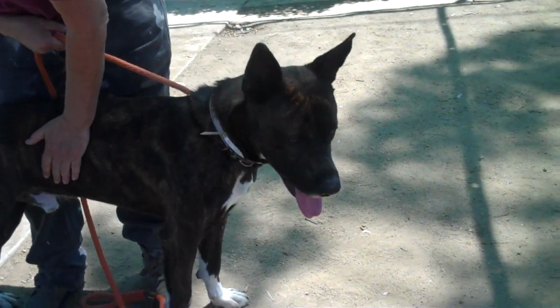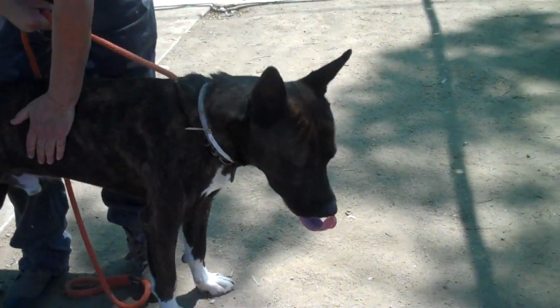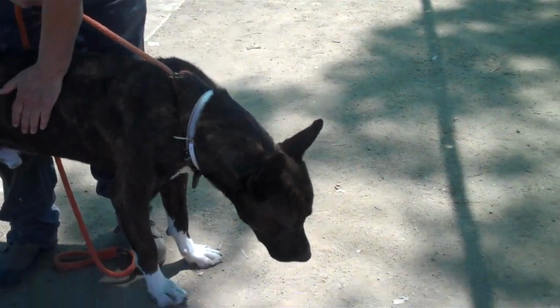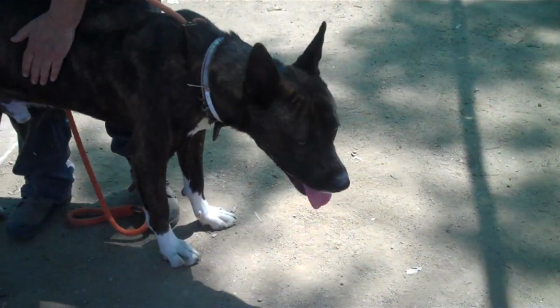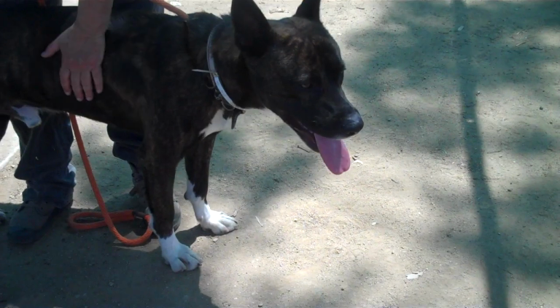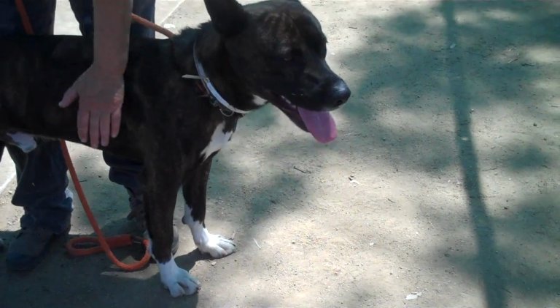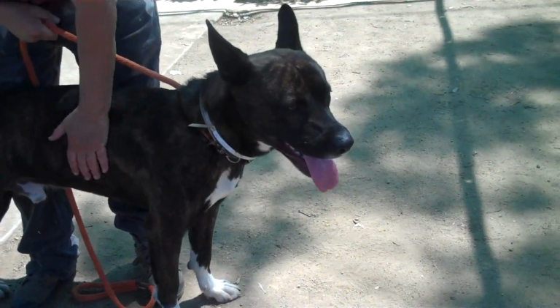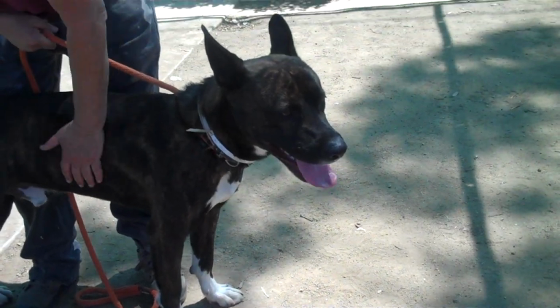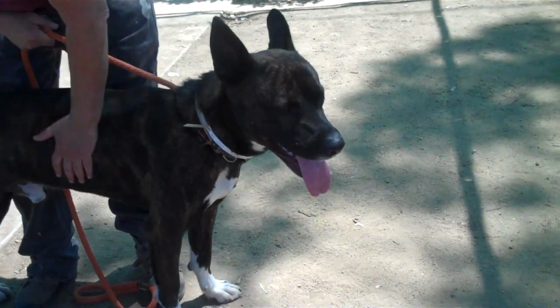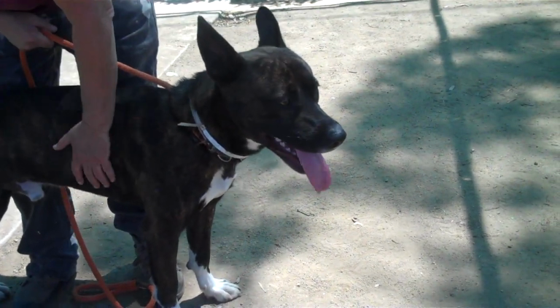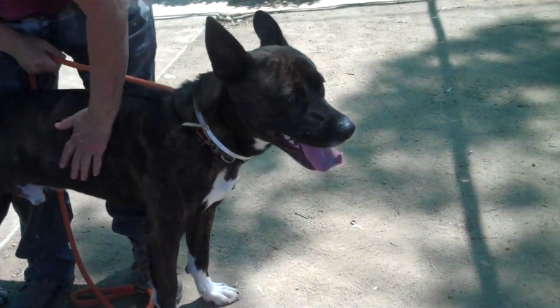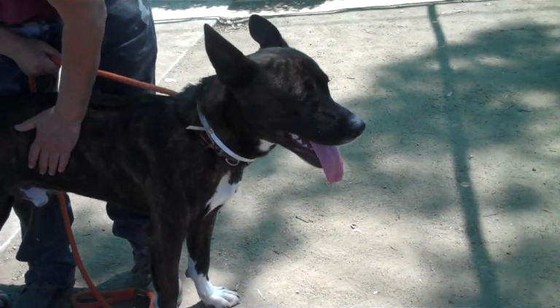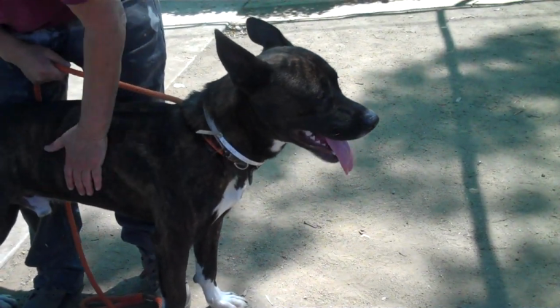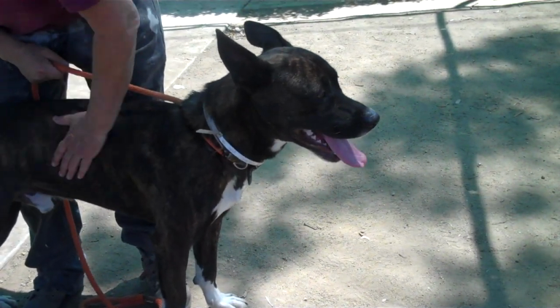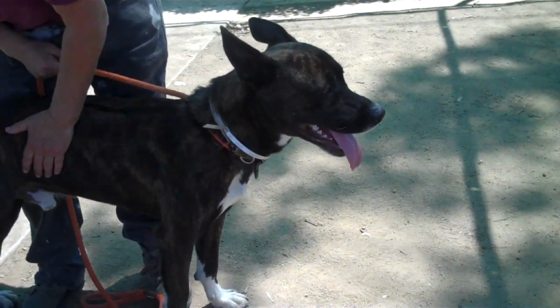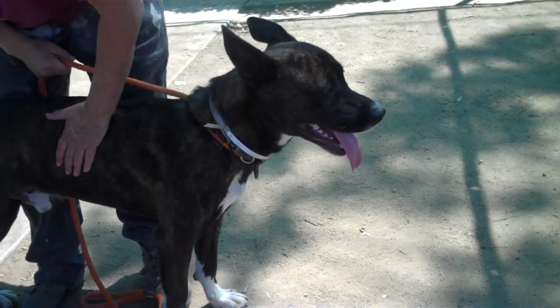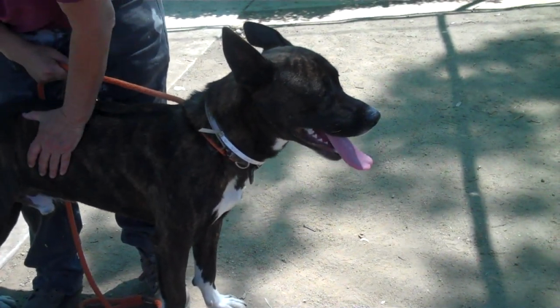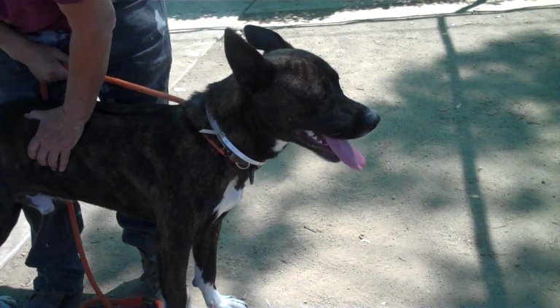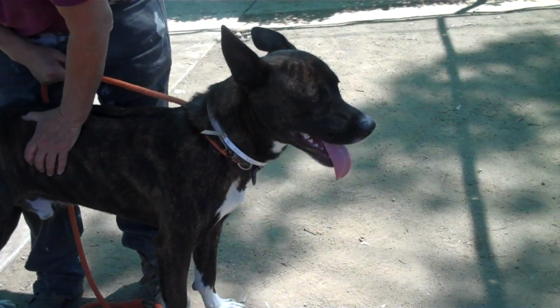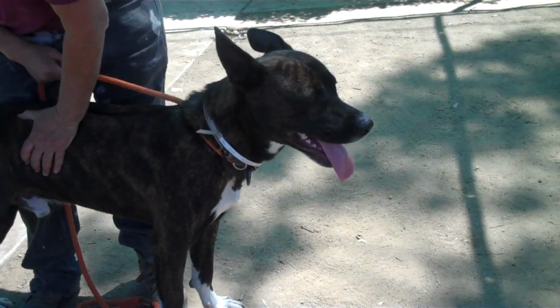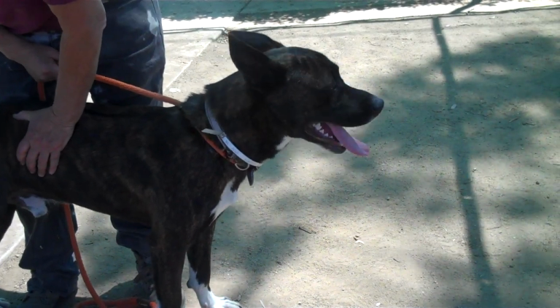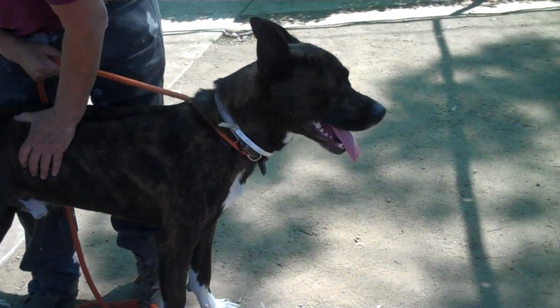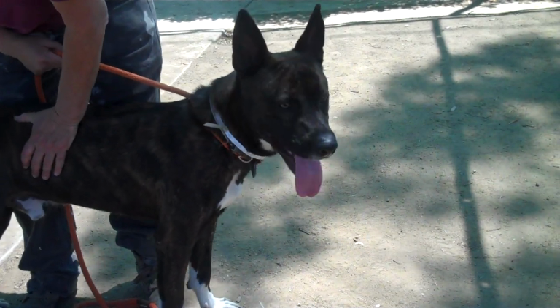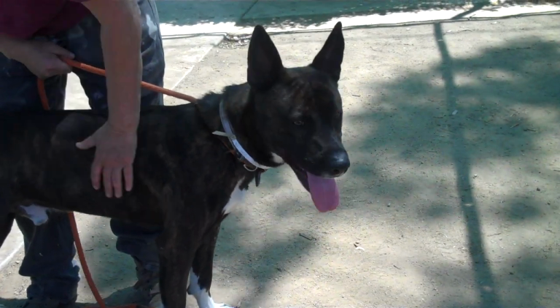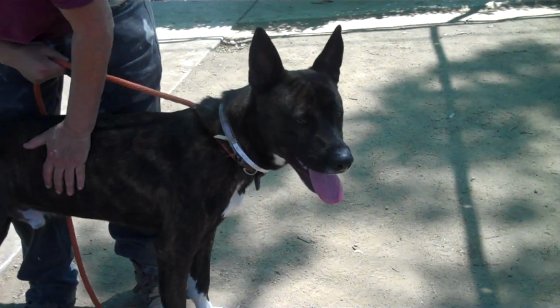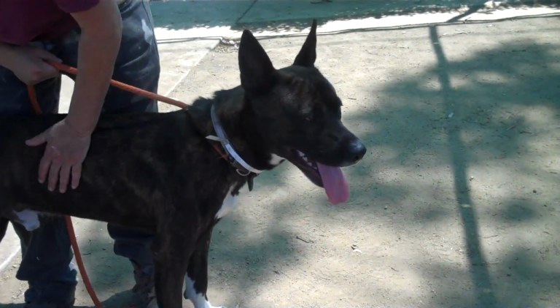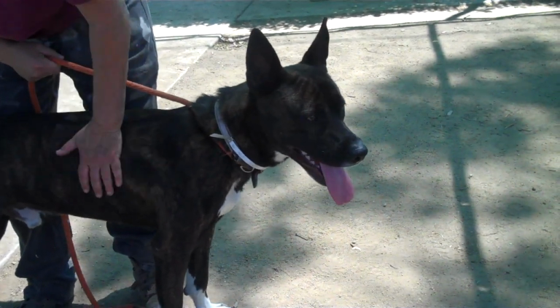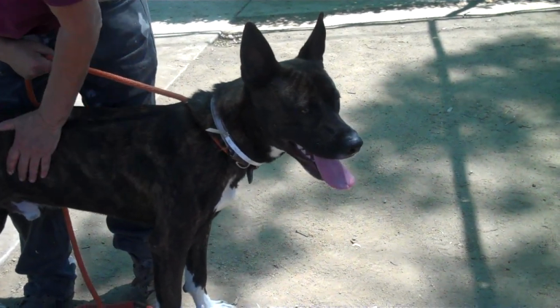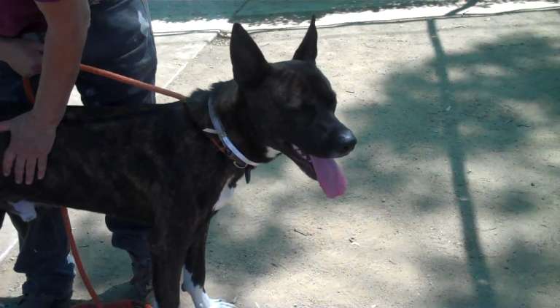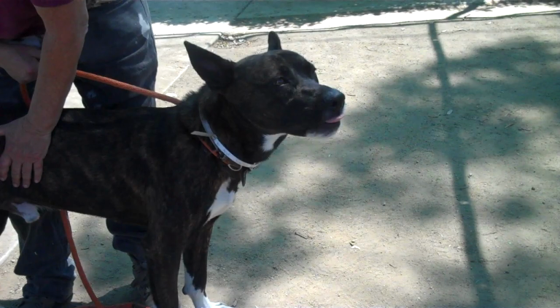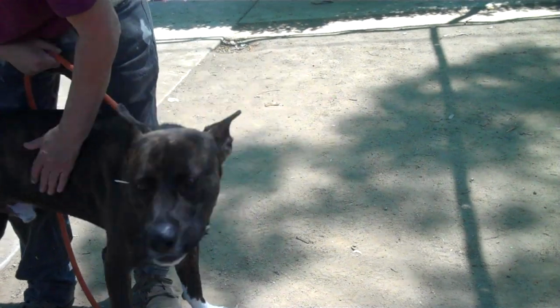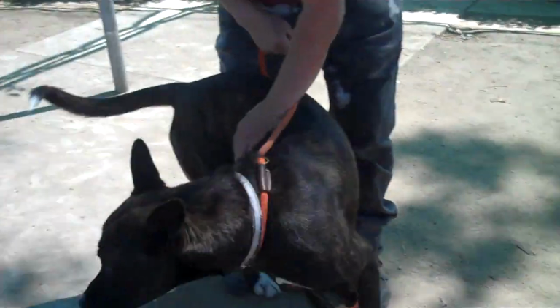He's a really great little guy. He's going to be a great exercise buddy, and he's very self-sufficient. I think that's kind of more of the German shepherd part of him.